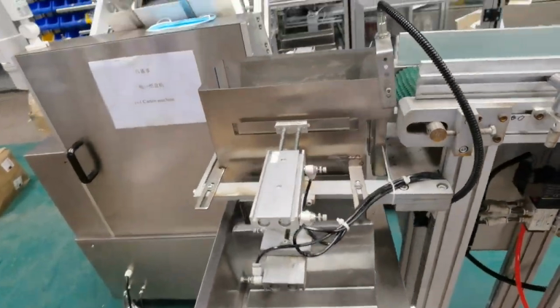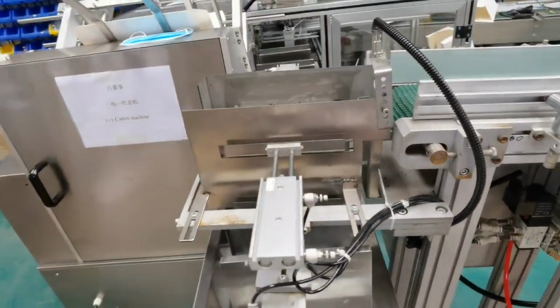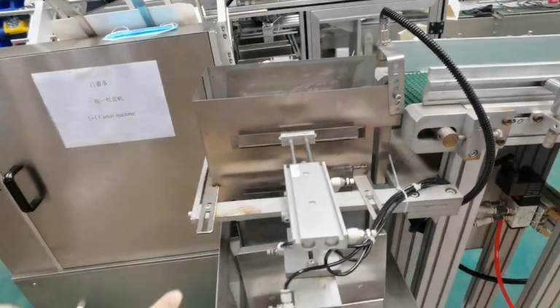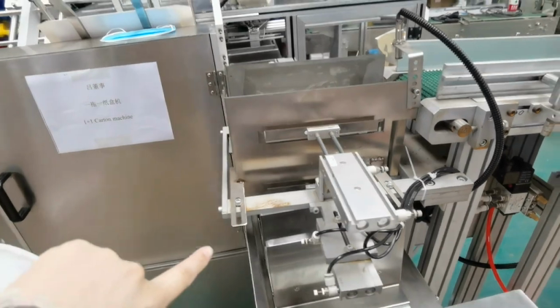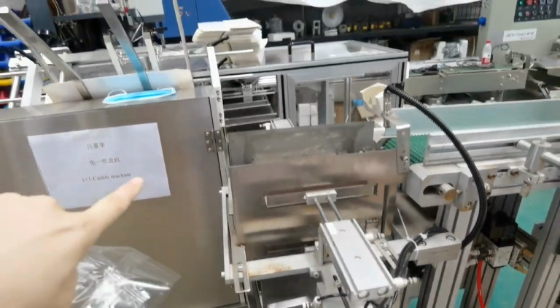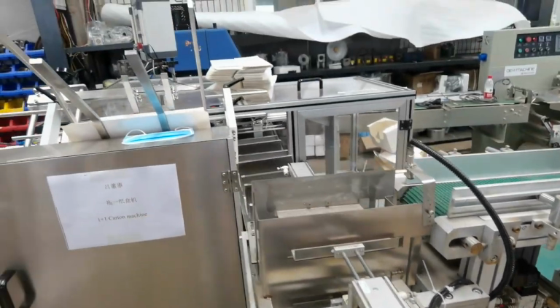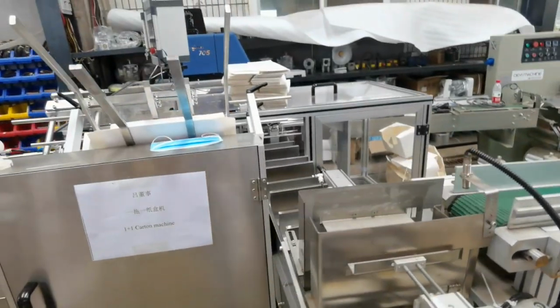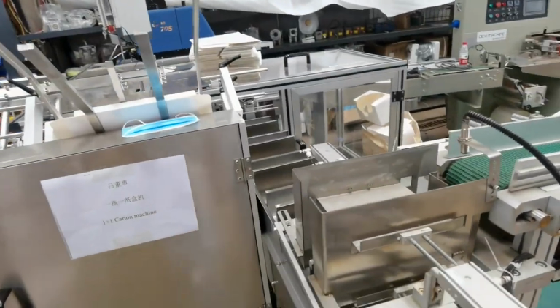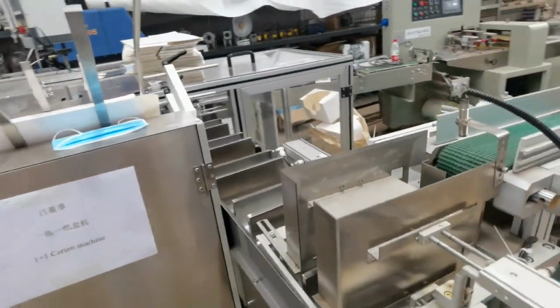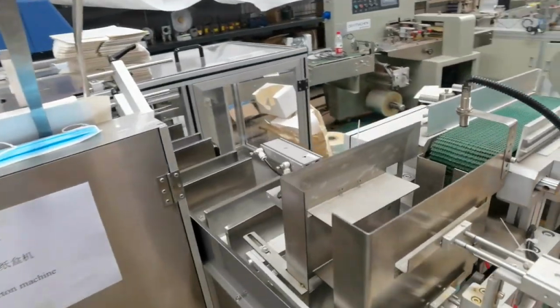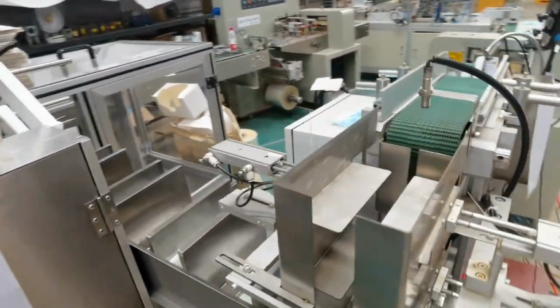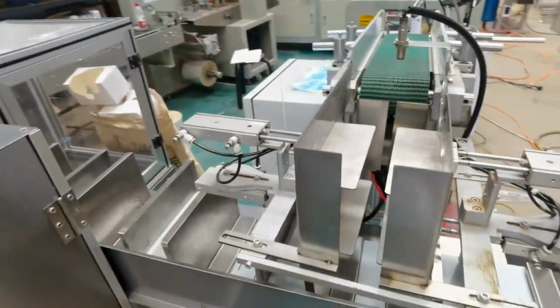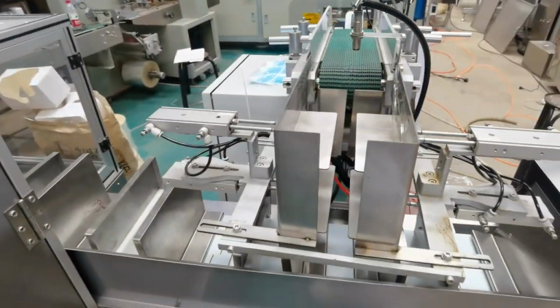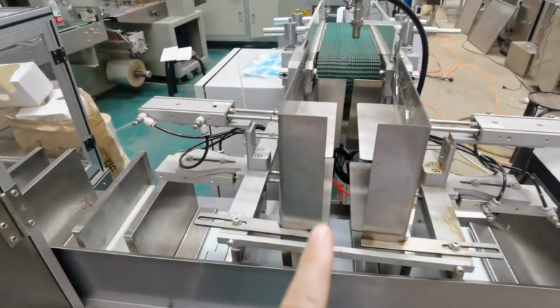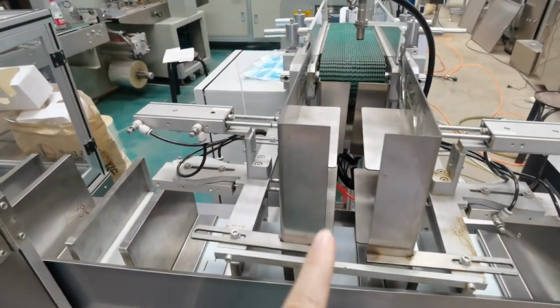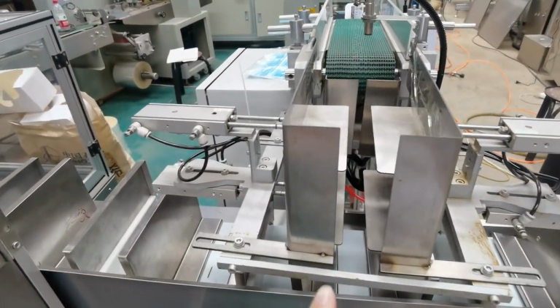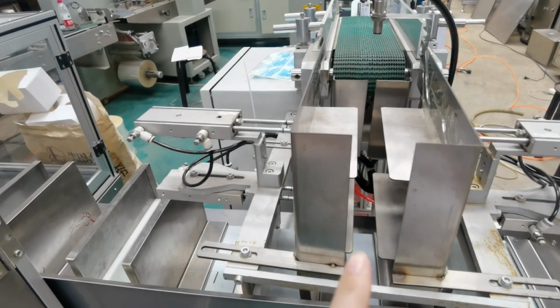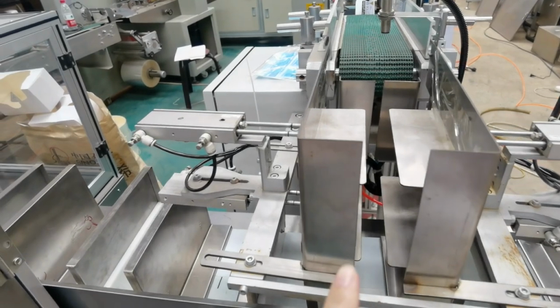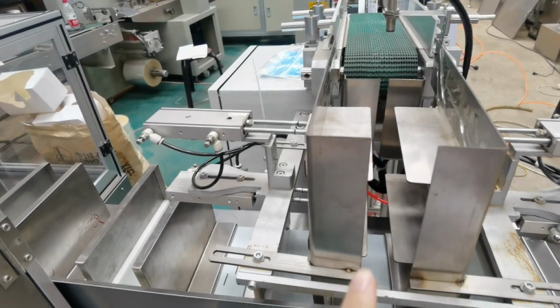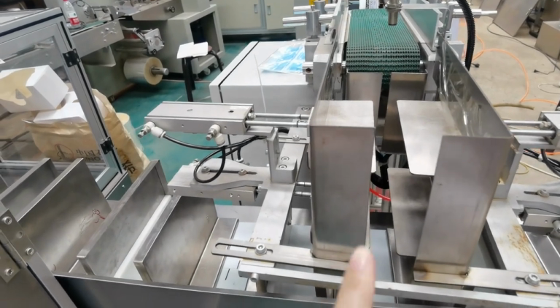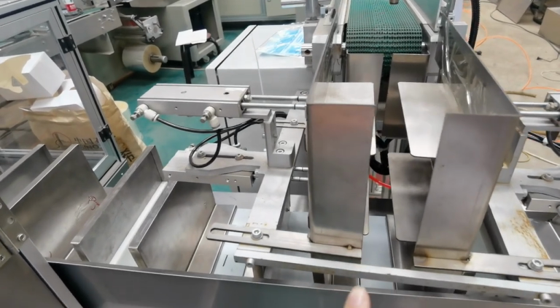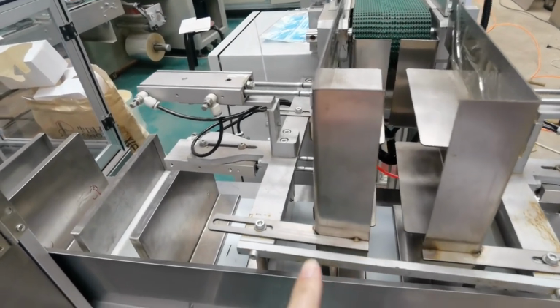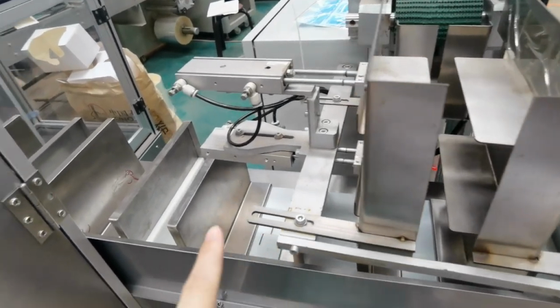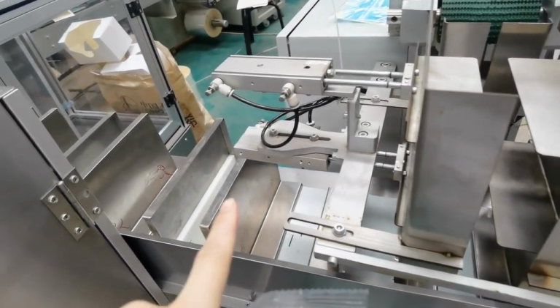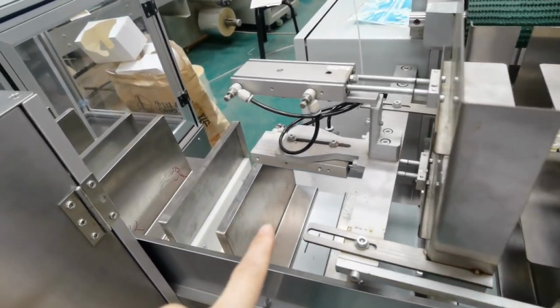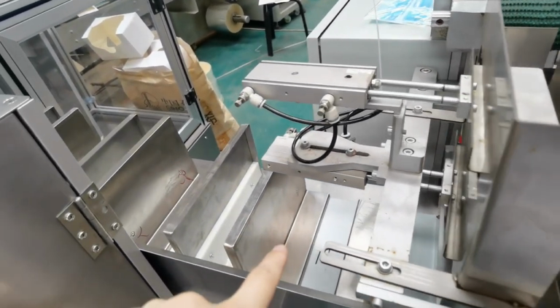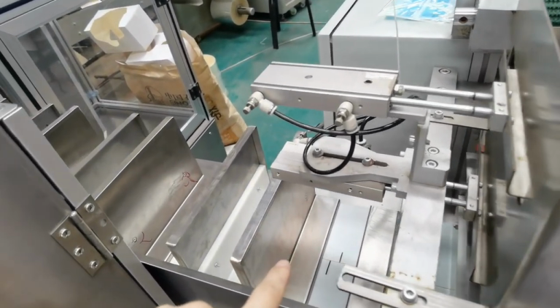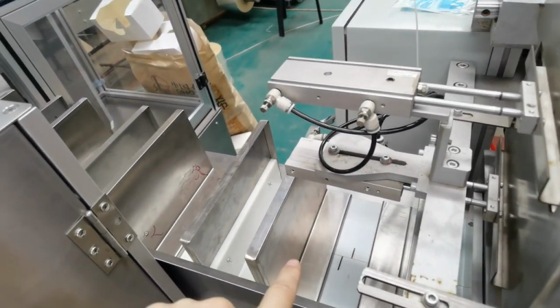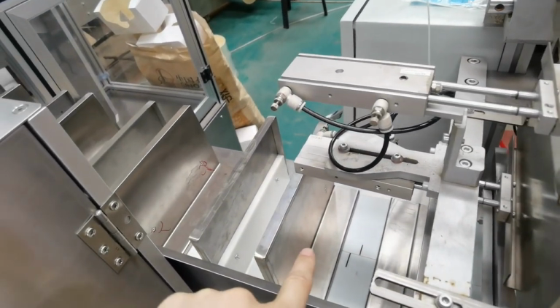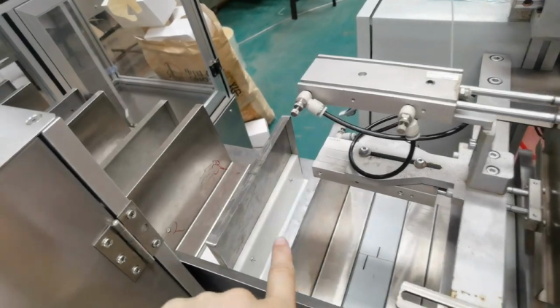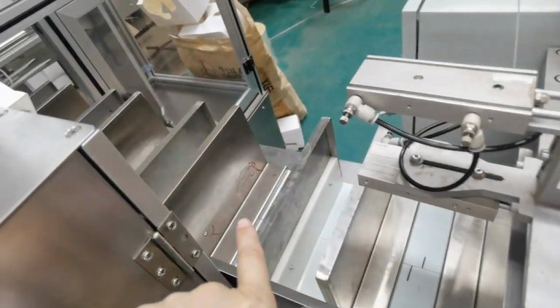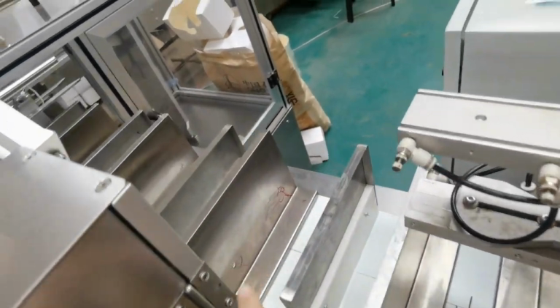And that is the paper box packing machine. We set up the pieces — 20 pieces or 30 pieces per bag. Once it reaches the set quantity, it will go ahead.